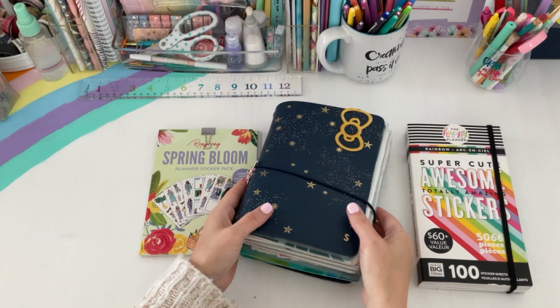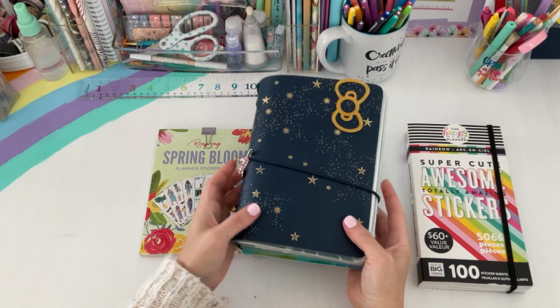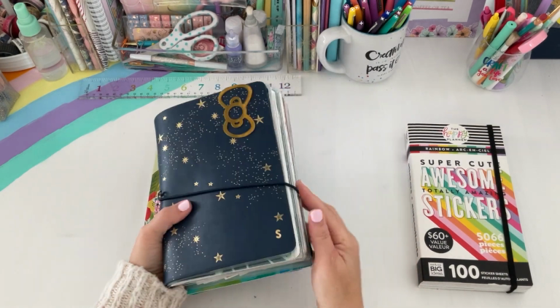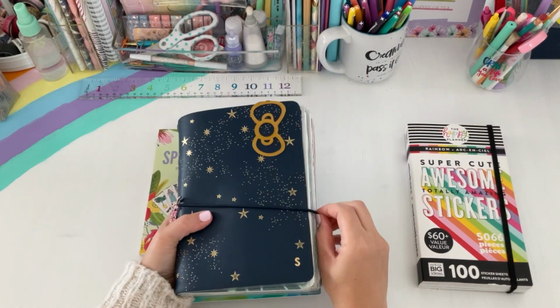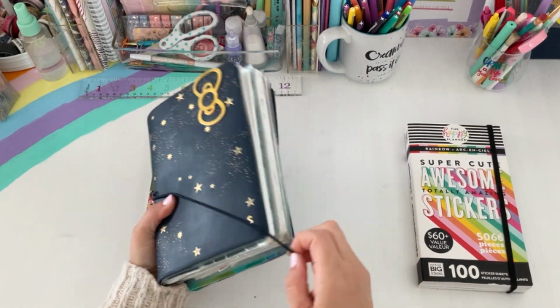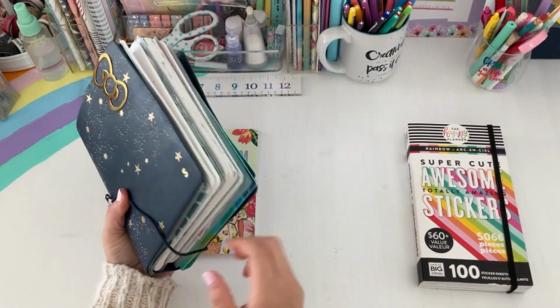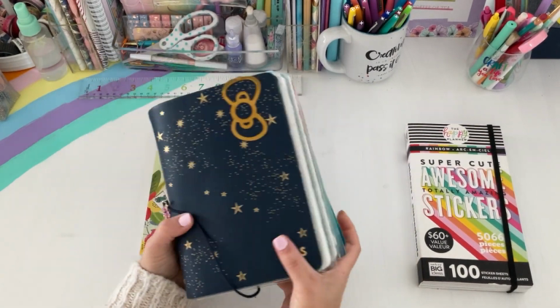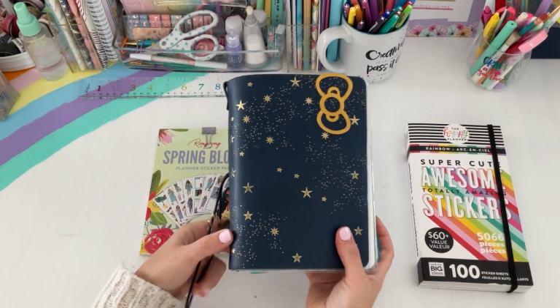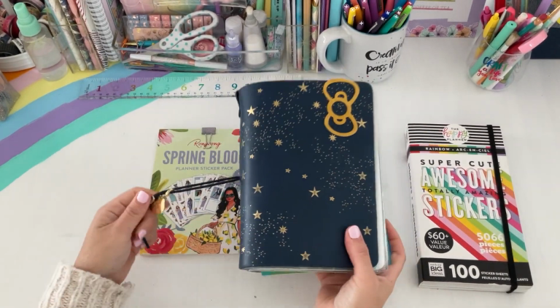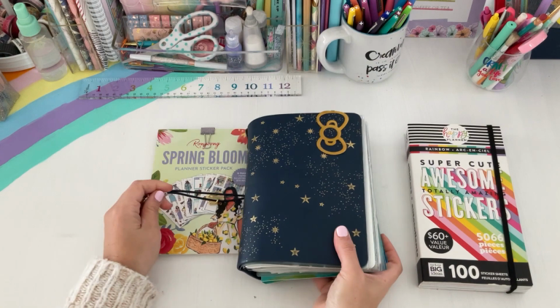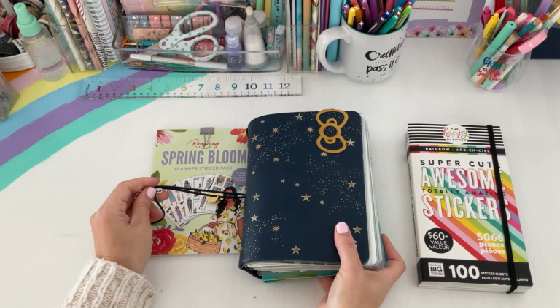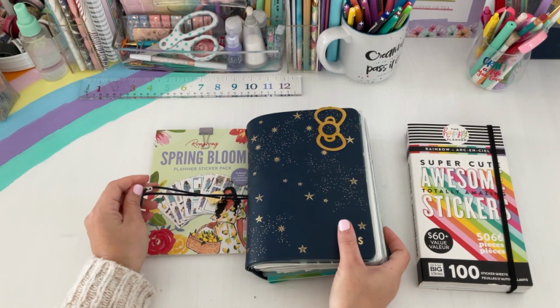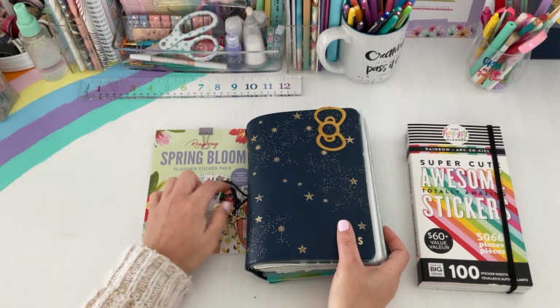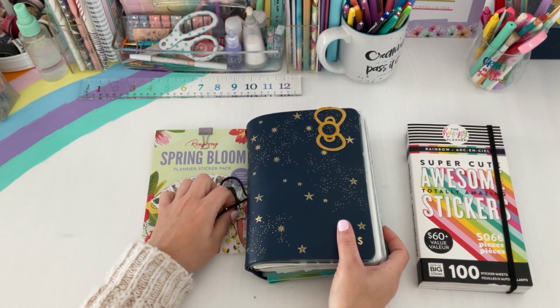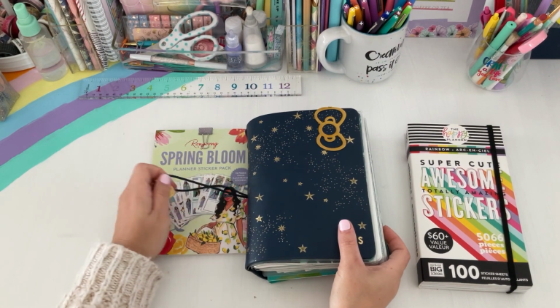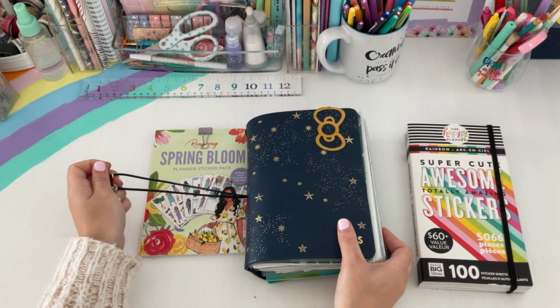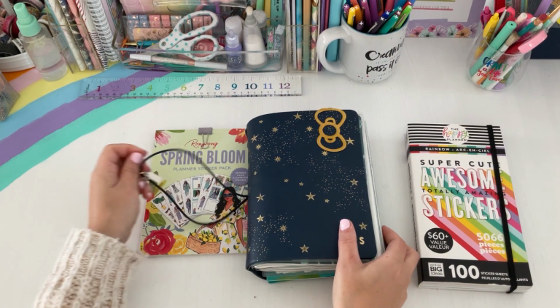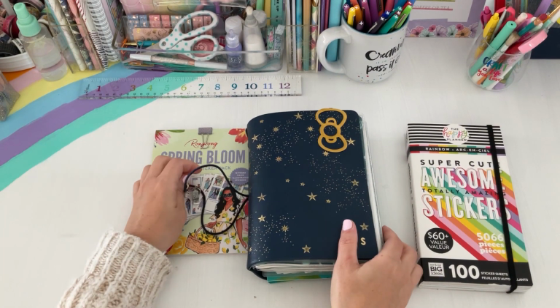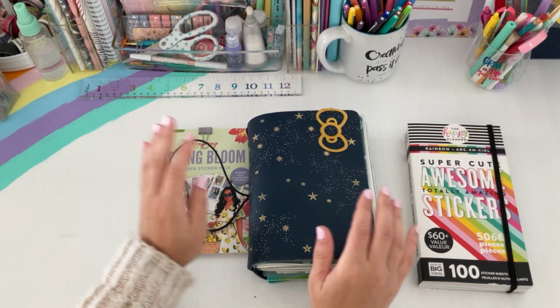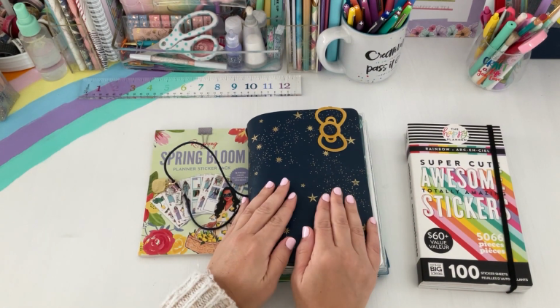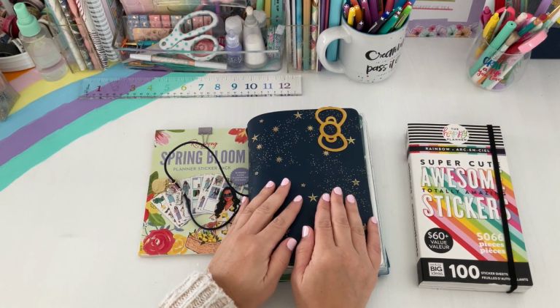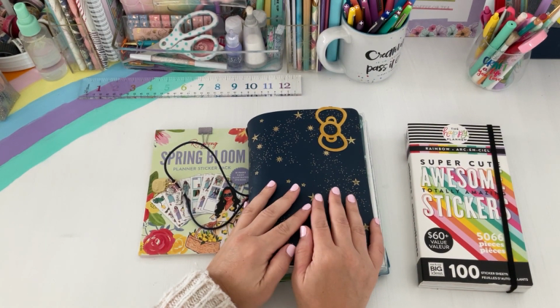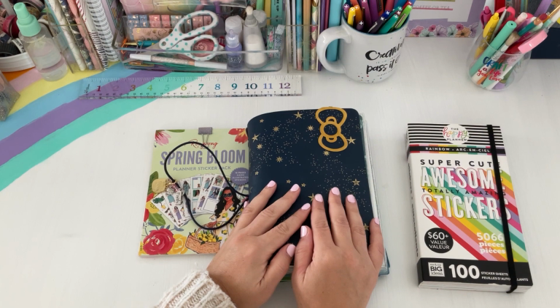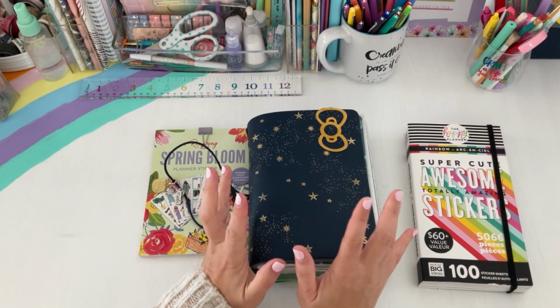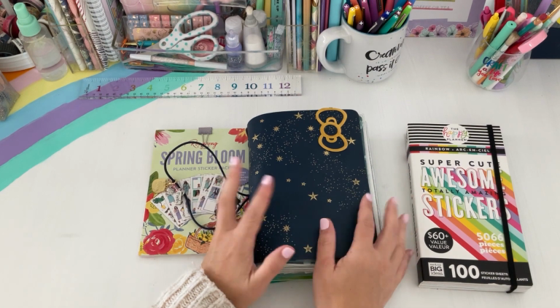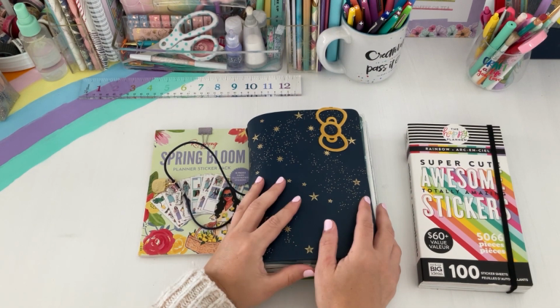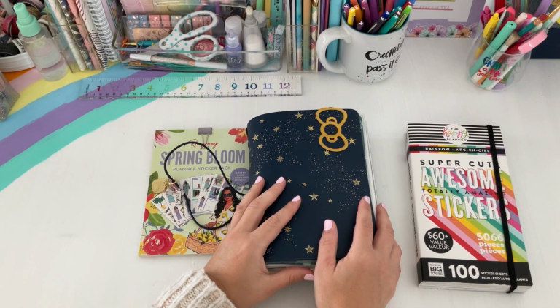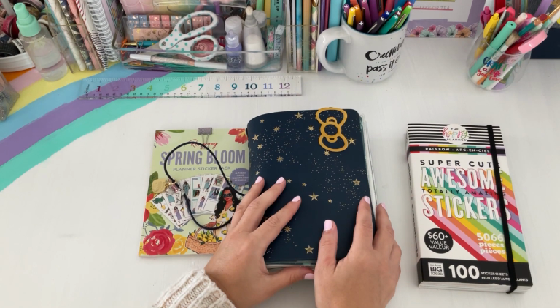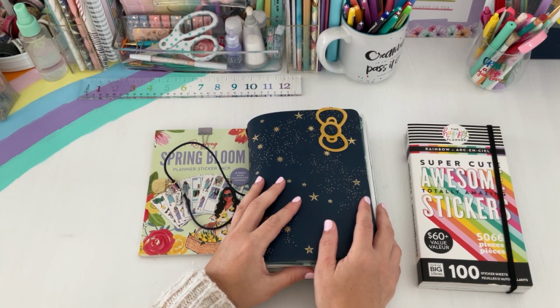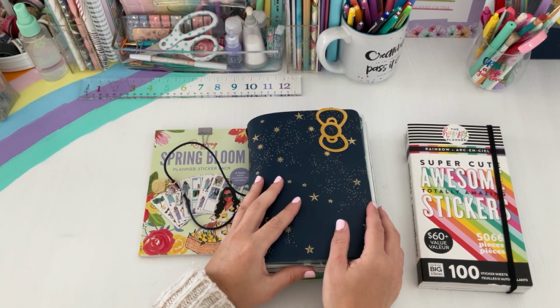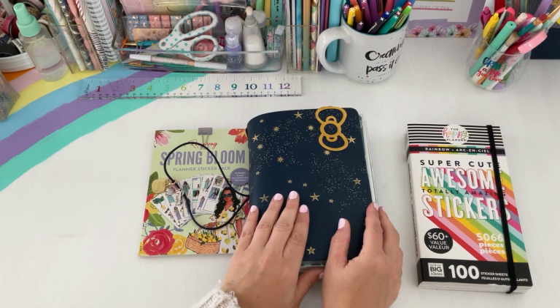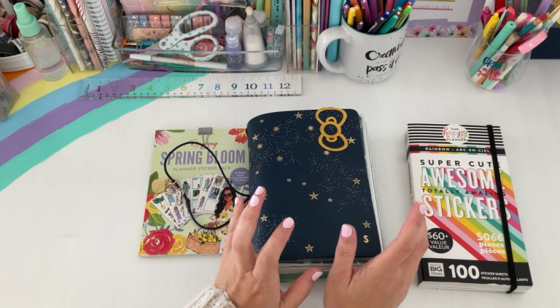I'm Sarah — all things creating, planning, and keeping things fun and functional on my channel. I'm a stay-at-home mom who loves making planner content videos.